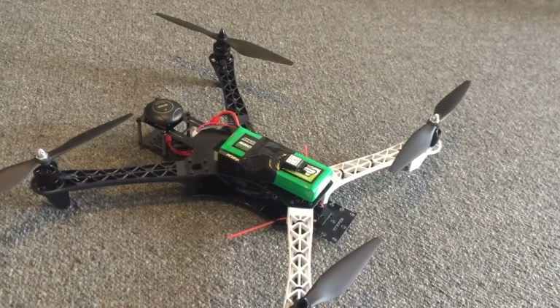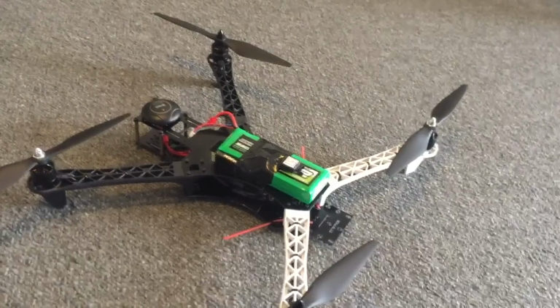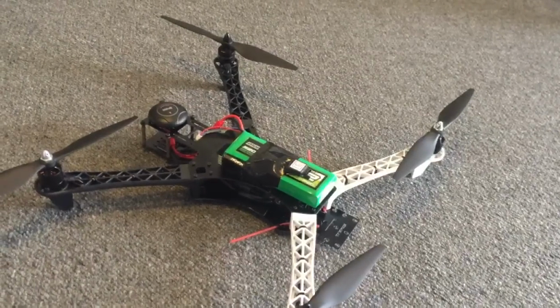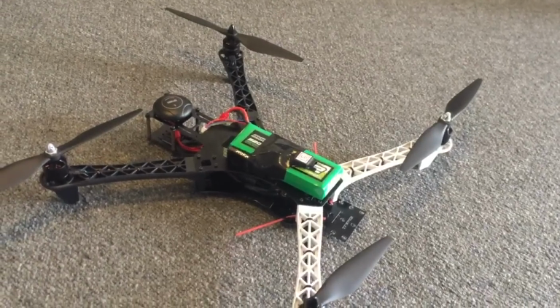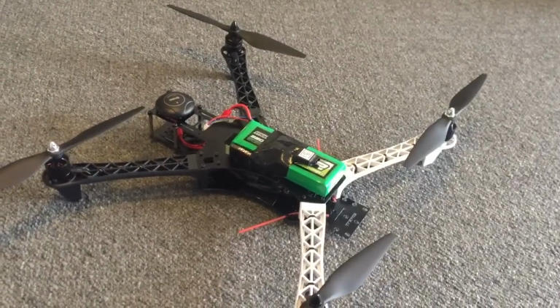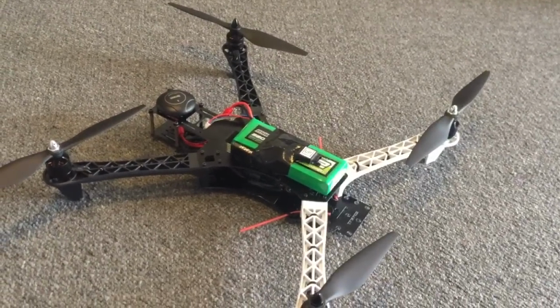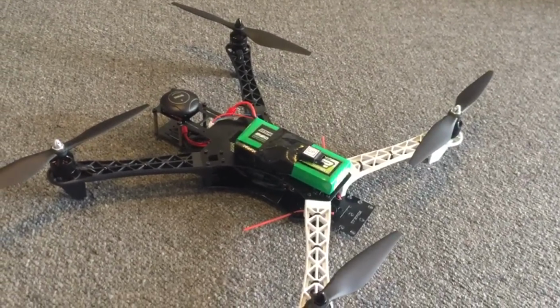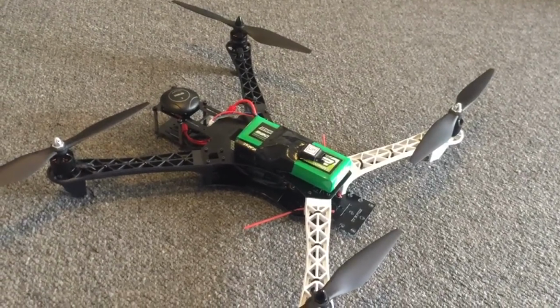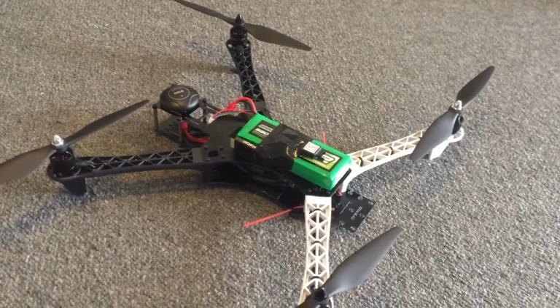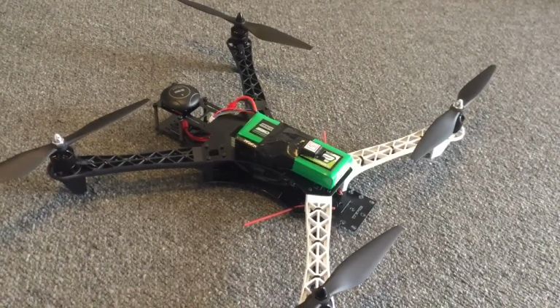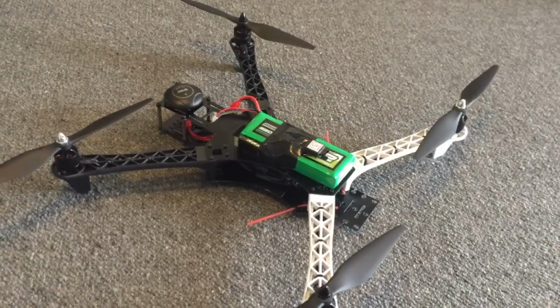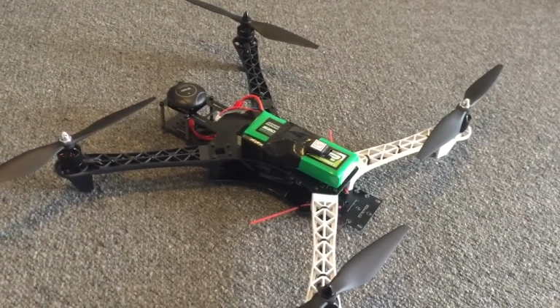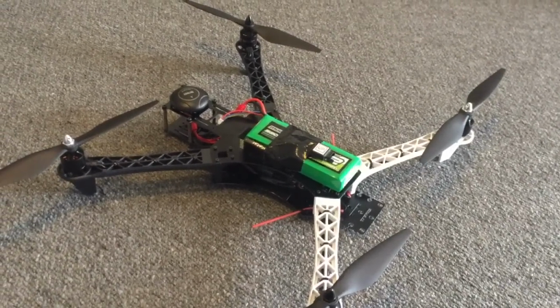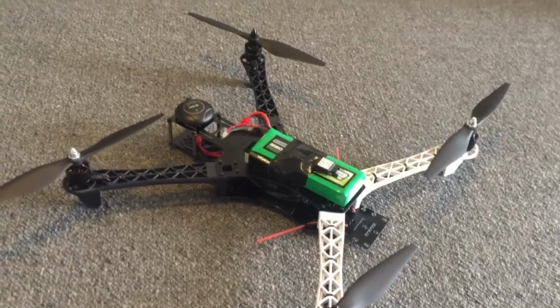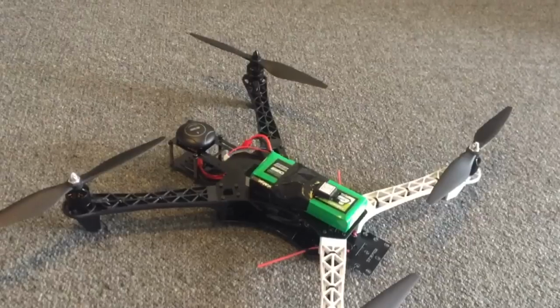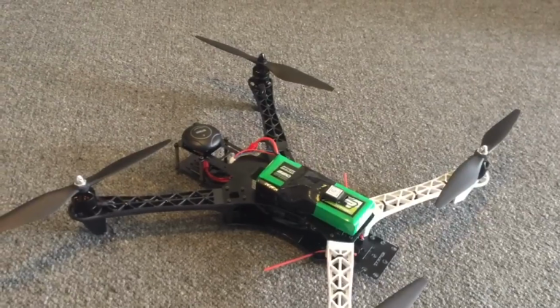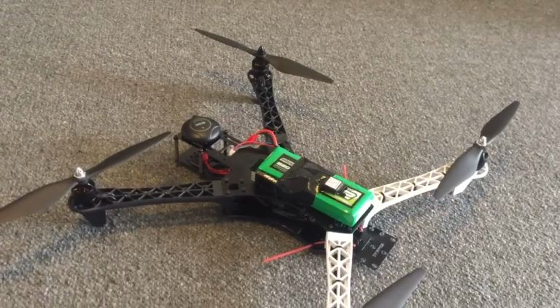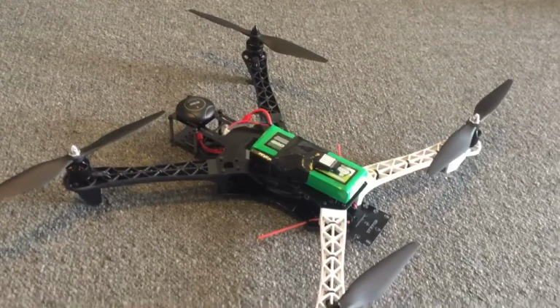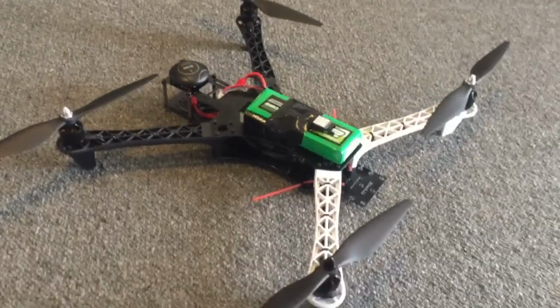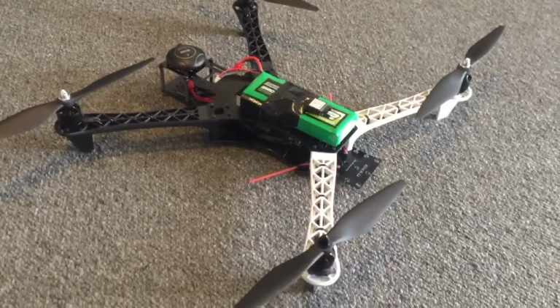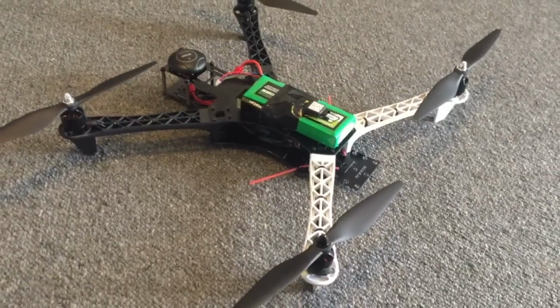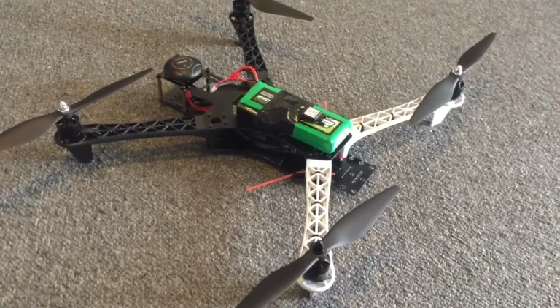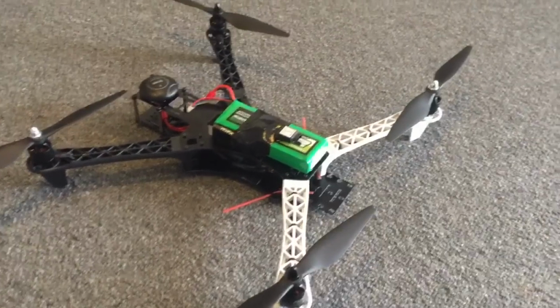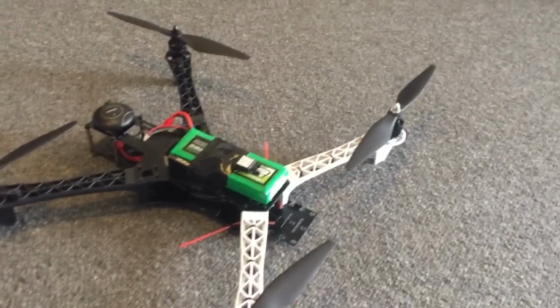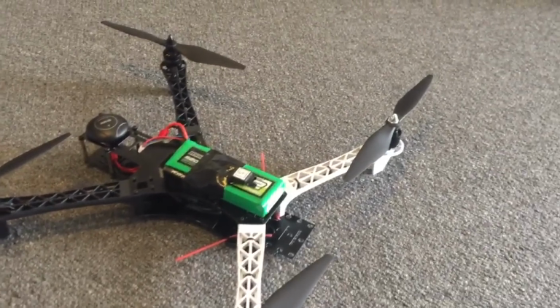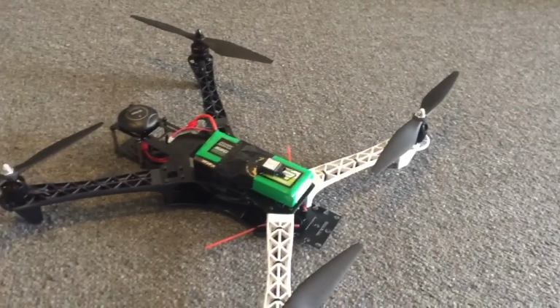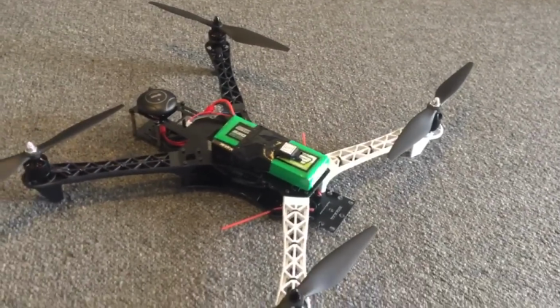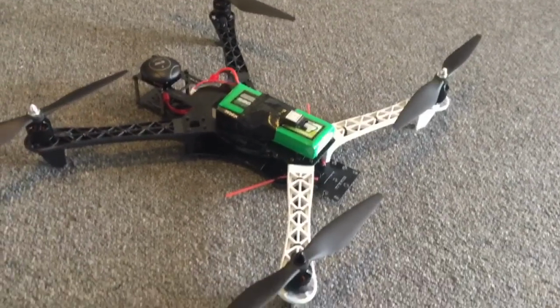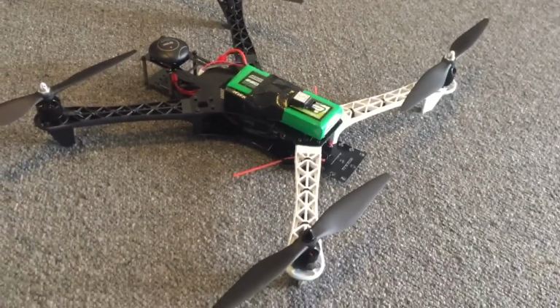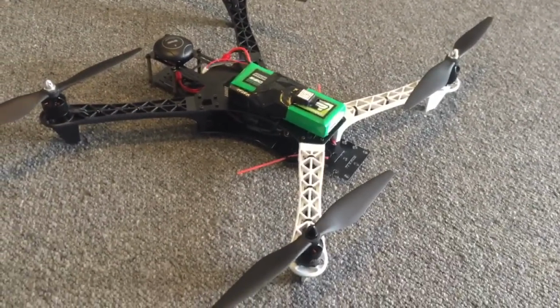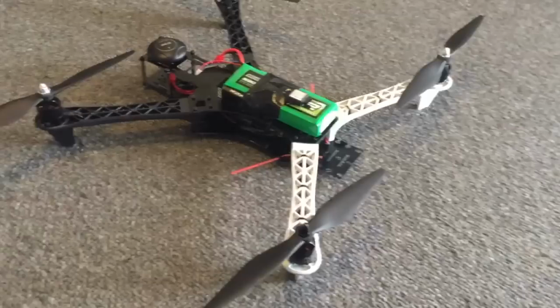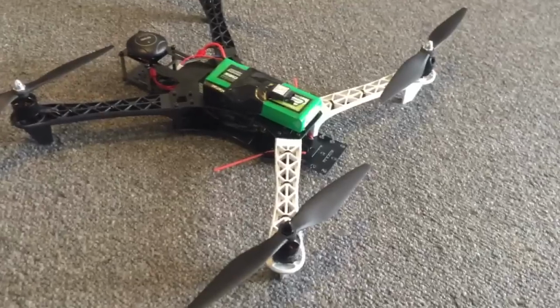Hey guys, it's Rob. I just wanted to show you this latest multi-copter that I built. The goal here was to build something as cheap as possible but still have a decent hobby-grade flying machine, and let me just take you through some of the components.